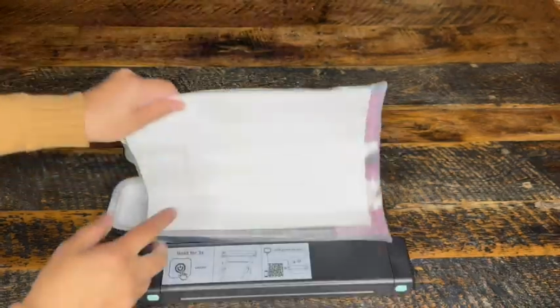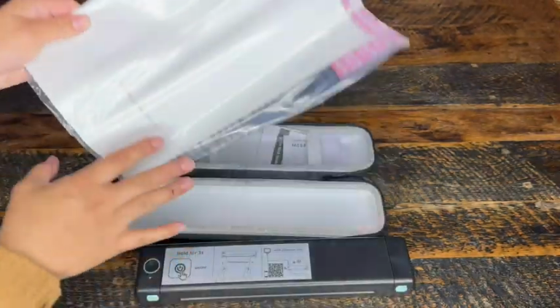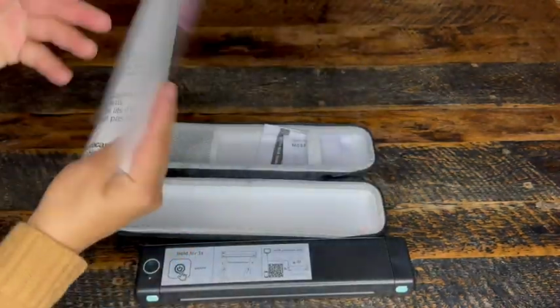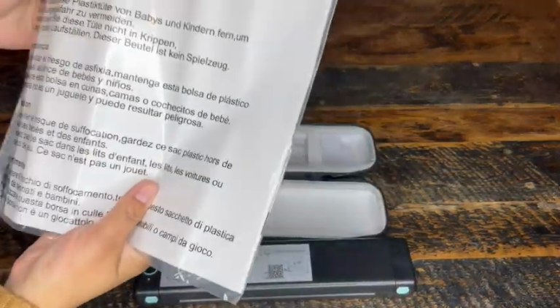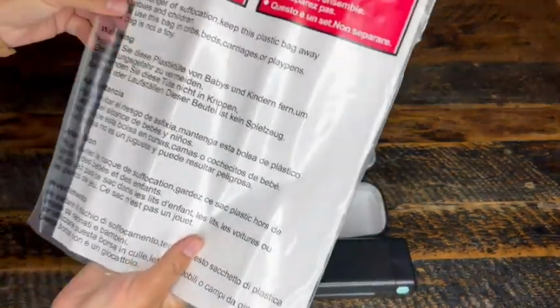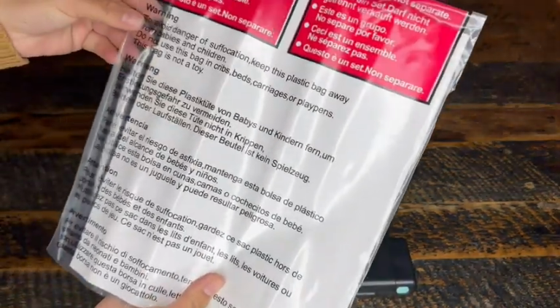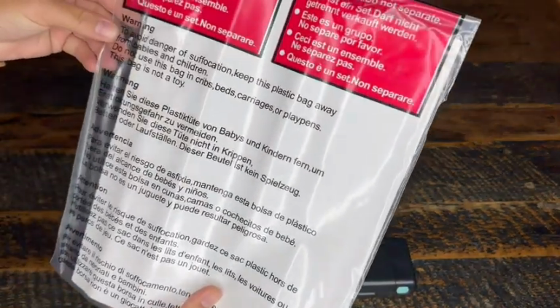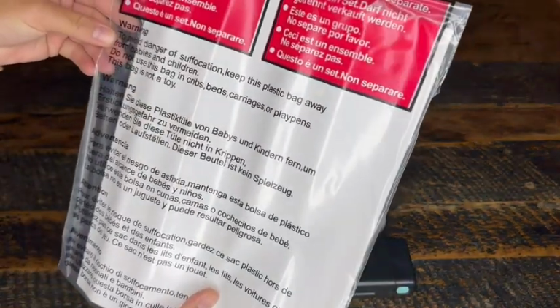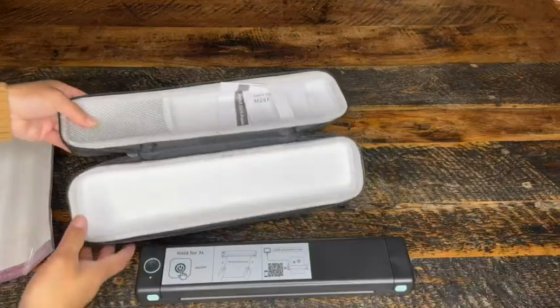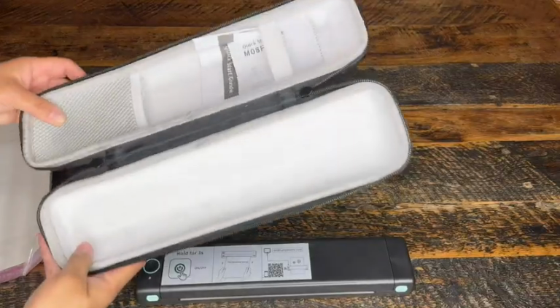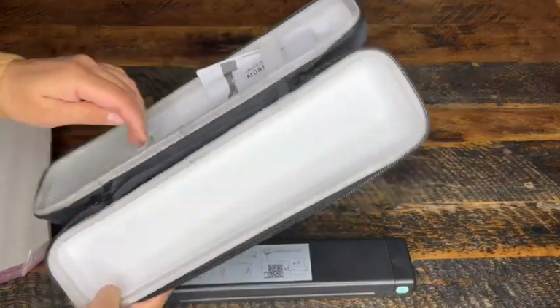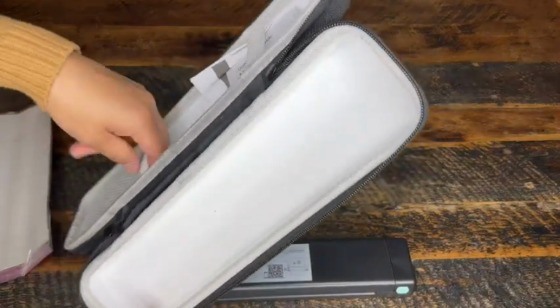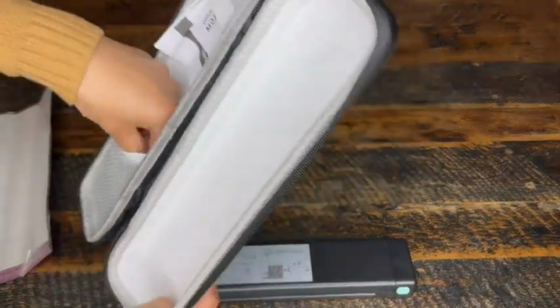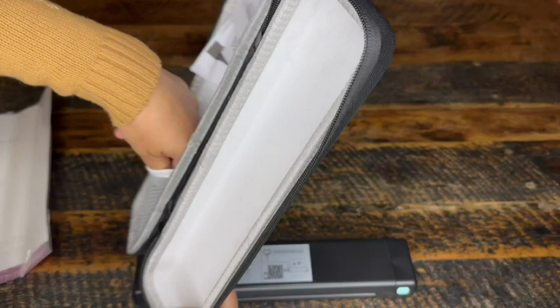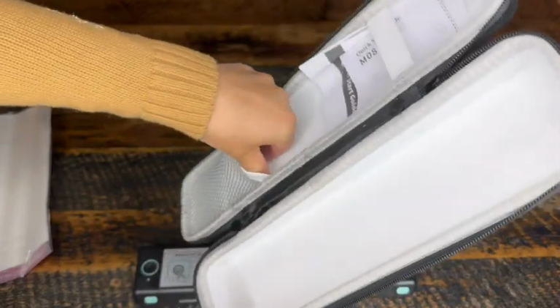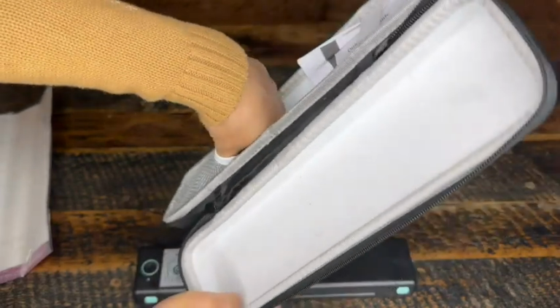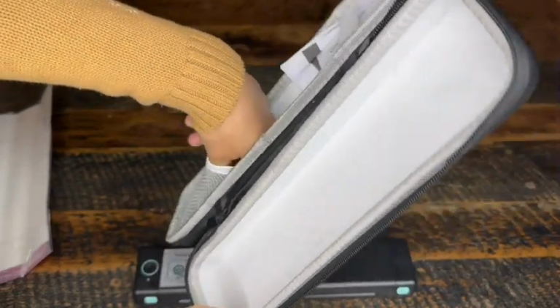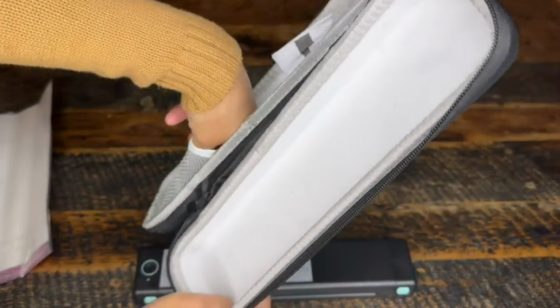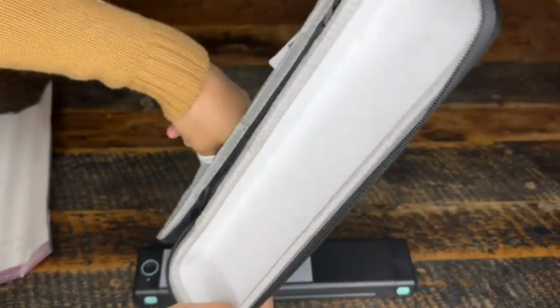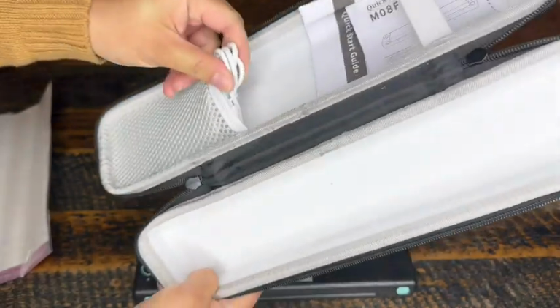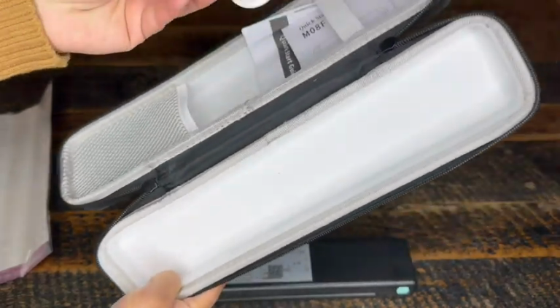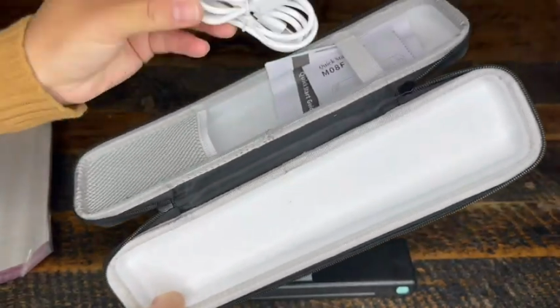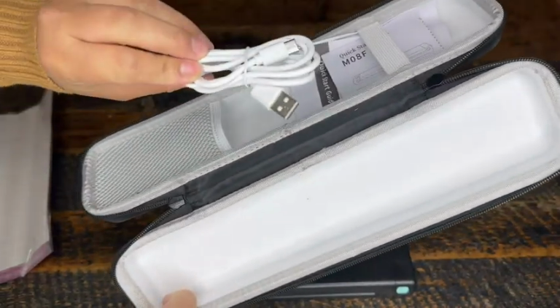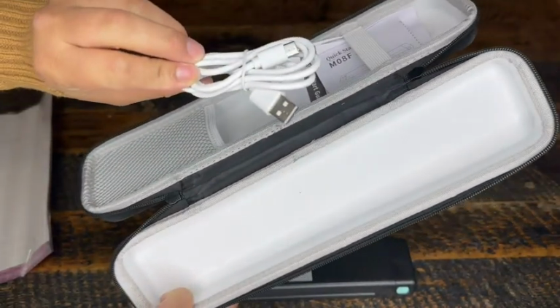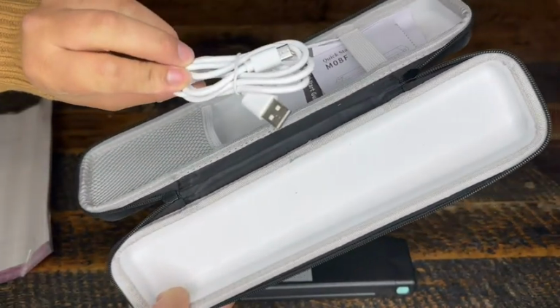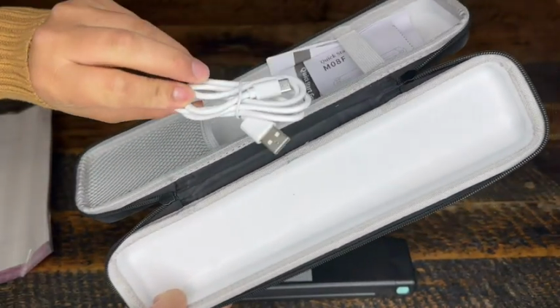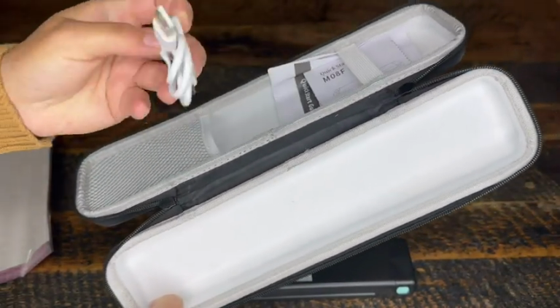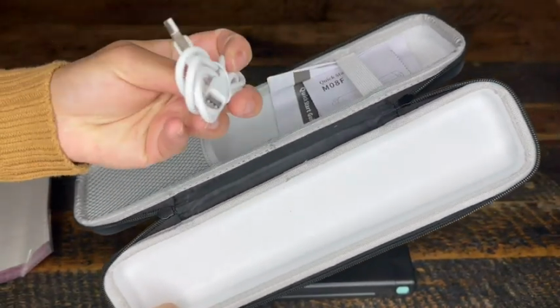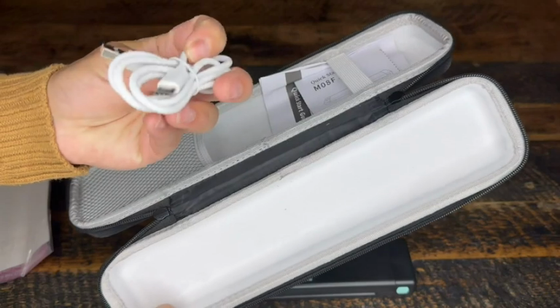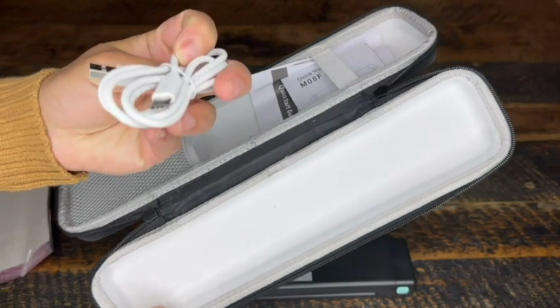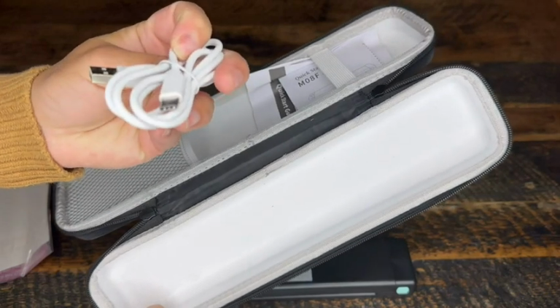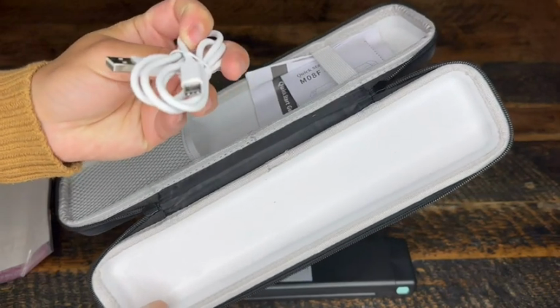These are some letter papers that it comes with just to get you started. In this mesh pocket you have your USB cord. You can connect the printer to a computer with this, or you can use the printer via Bluetooth. So you have two options for connectivity.